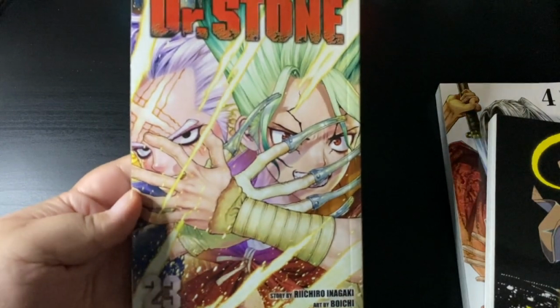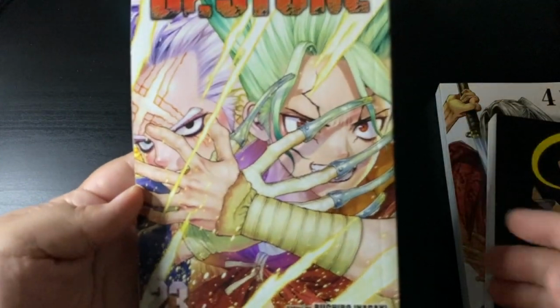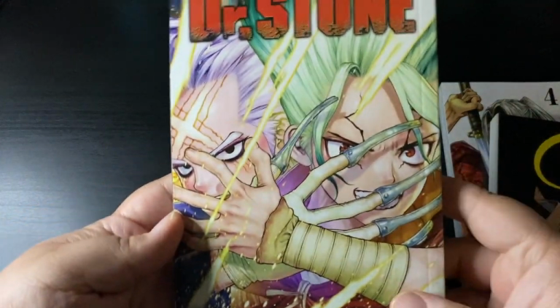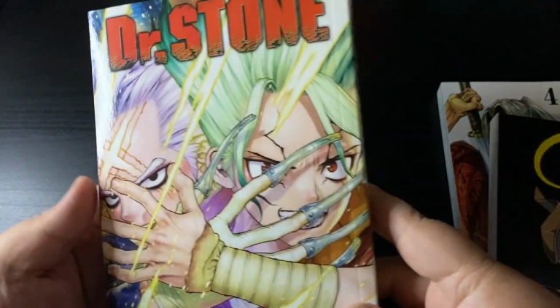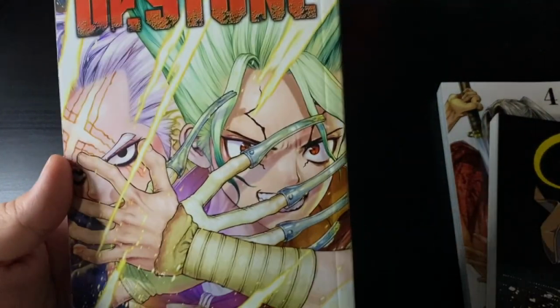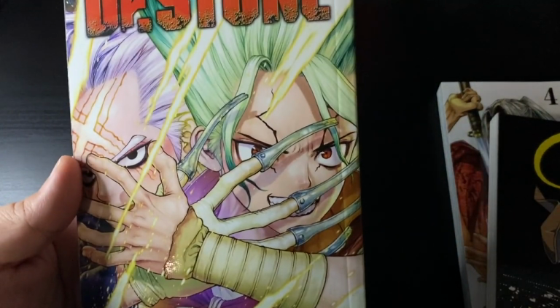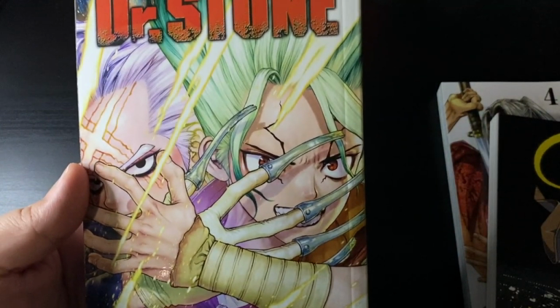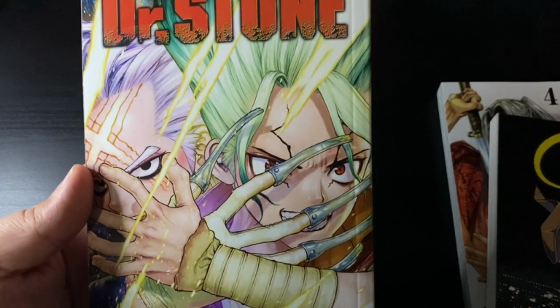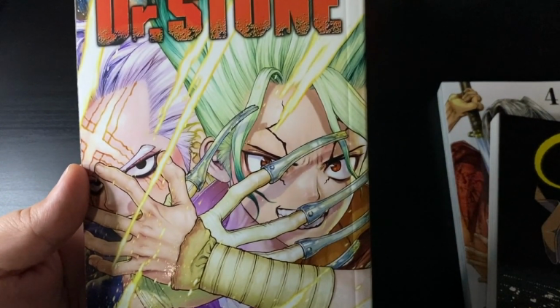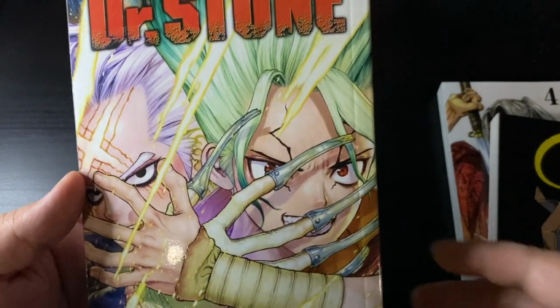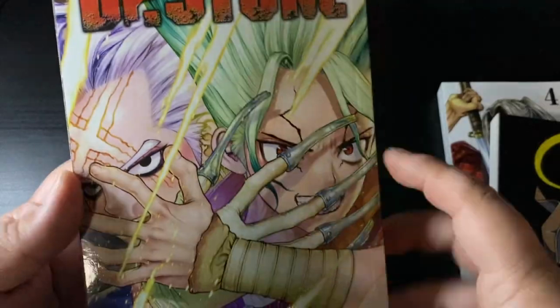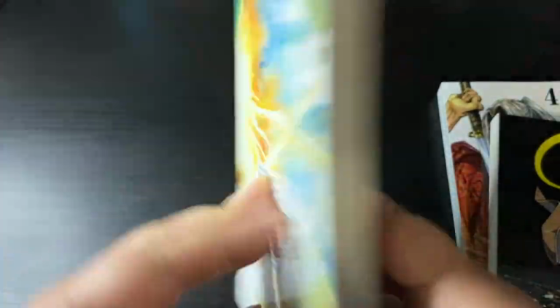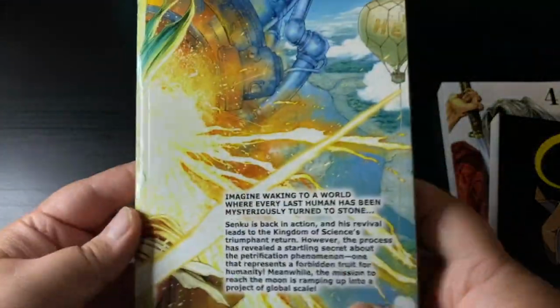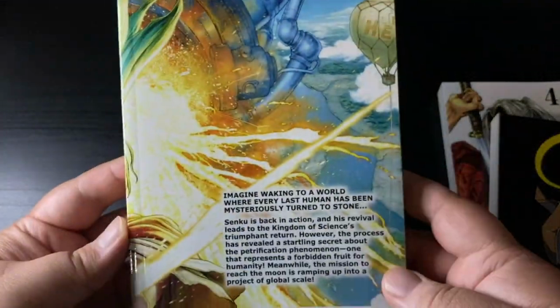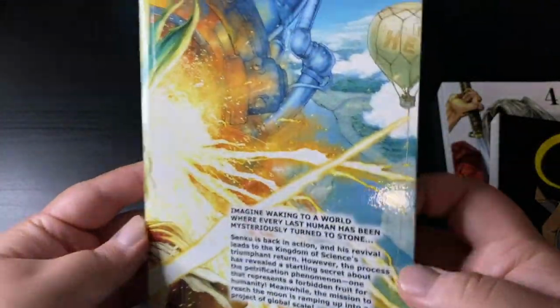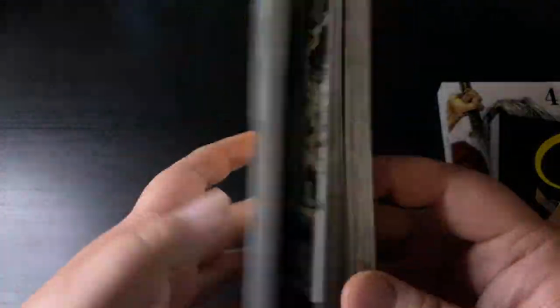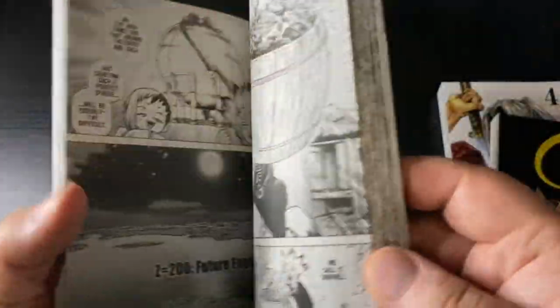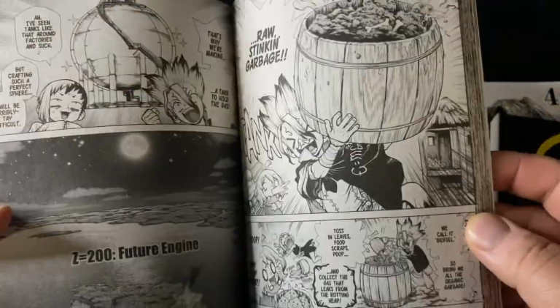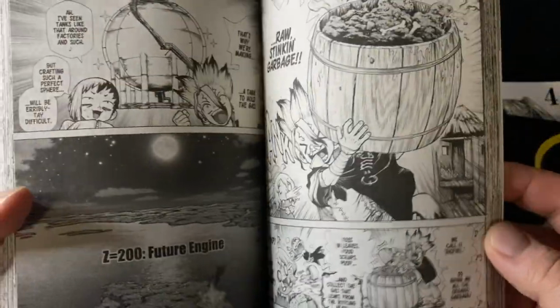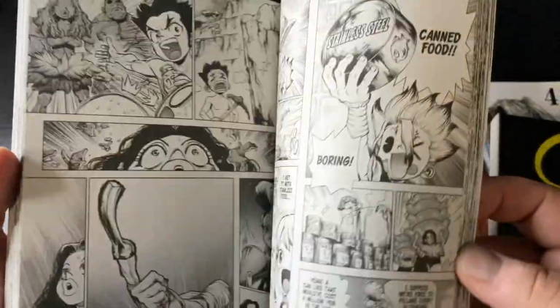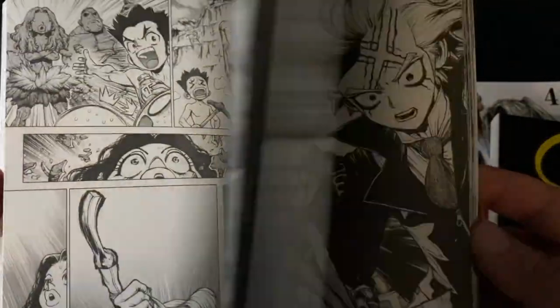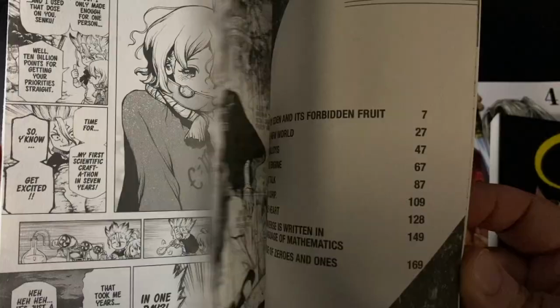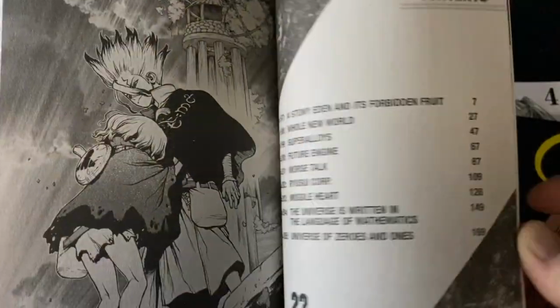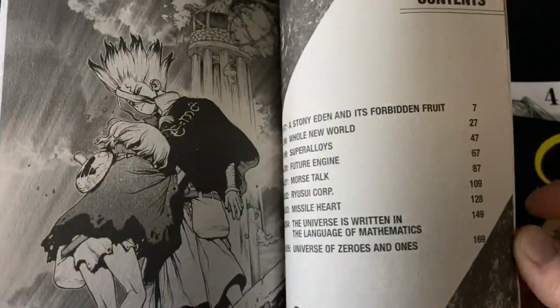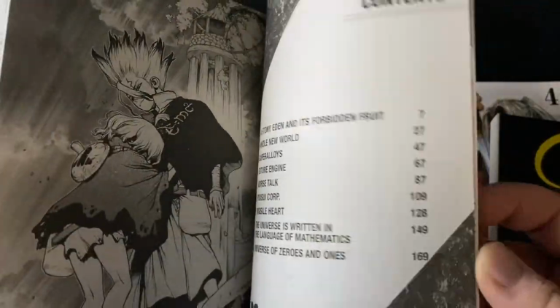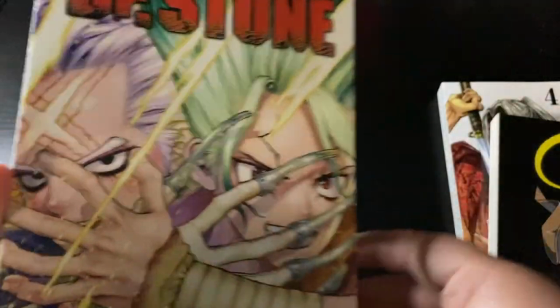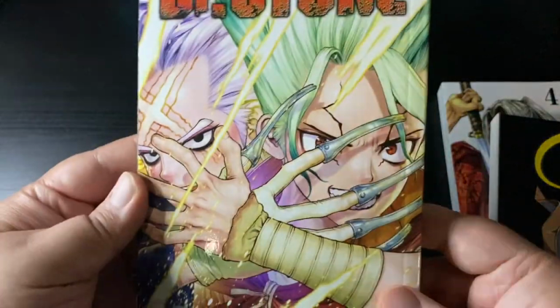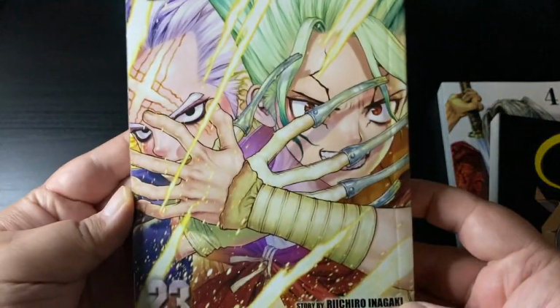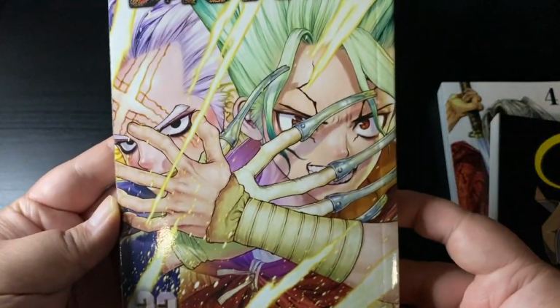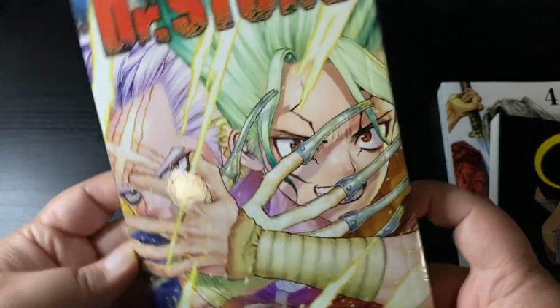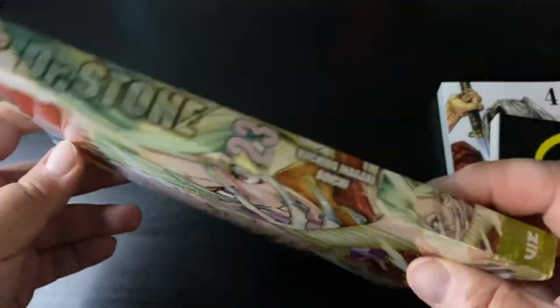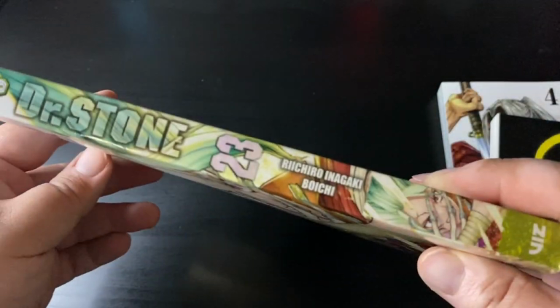I'm not up to date with these releases — I think the last one I read was 19, or maybe 20, something like that. But still really cool, can't wait to see how the series wraps up. I don't want to go too much into it in case of spoilers, but this looks really cool, love it so far.